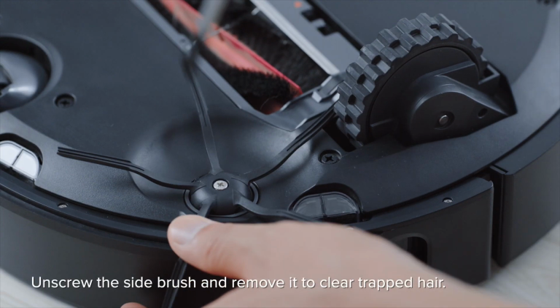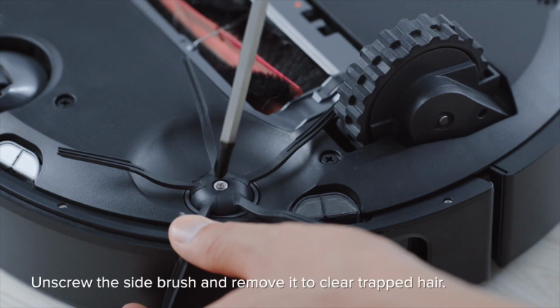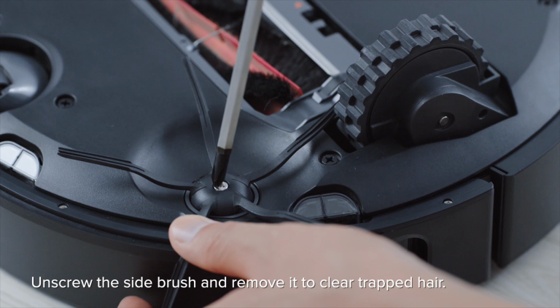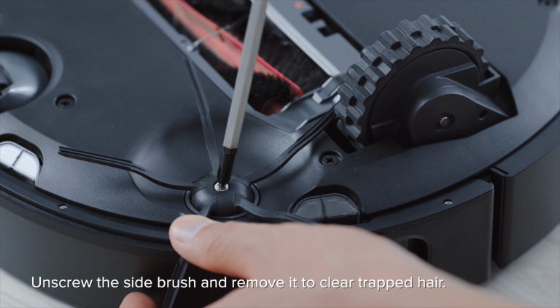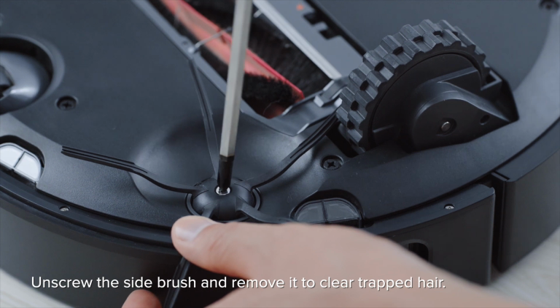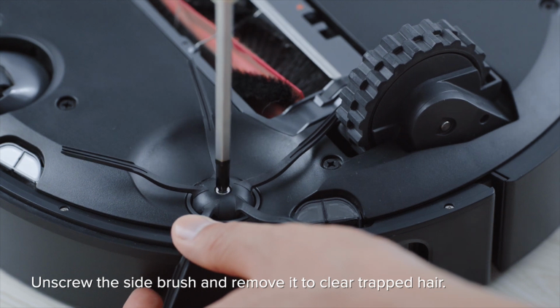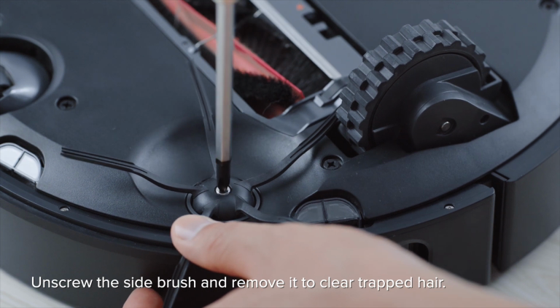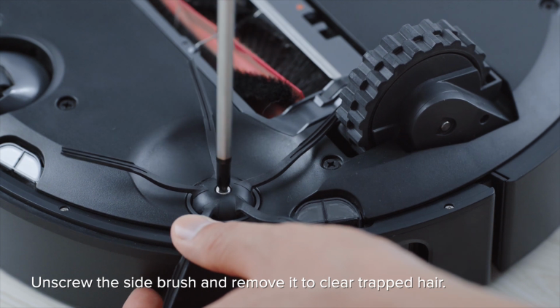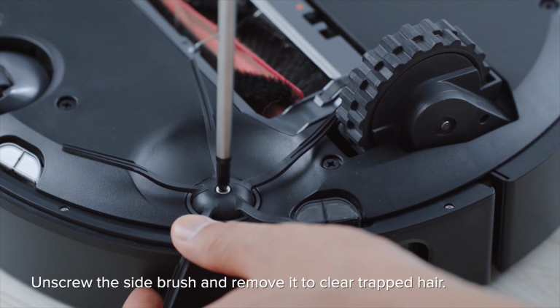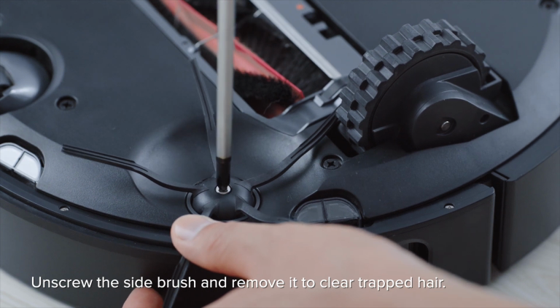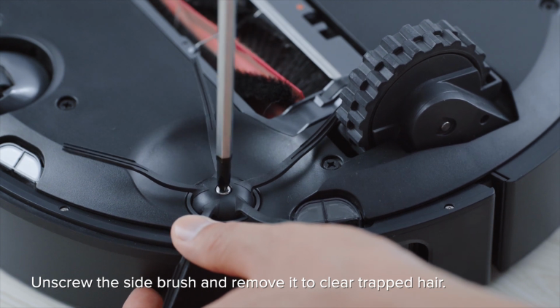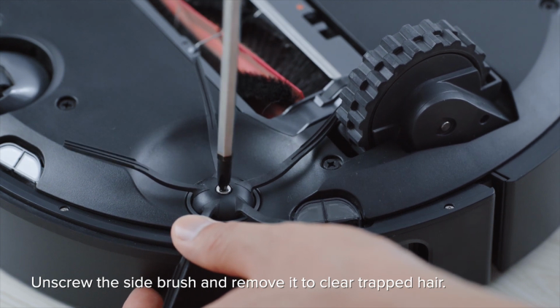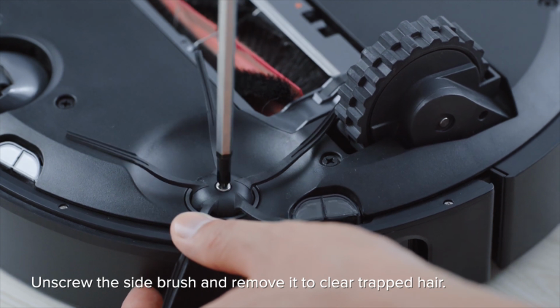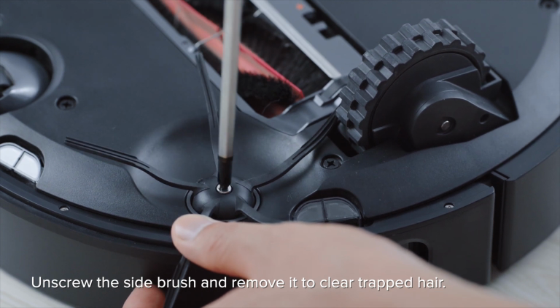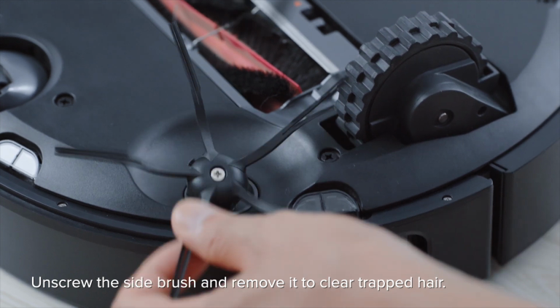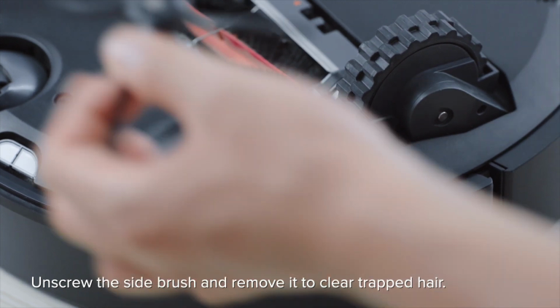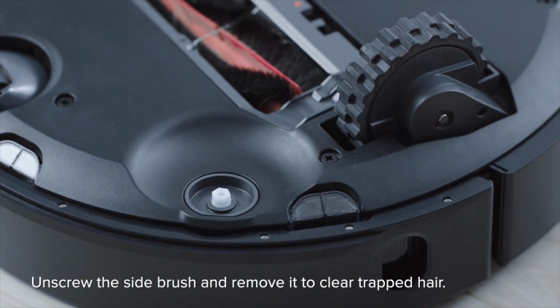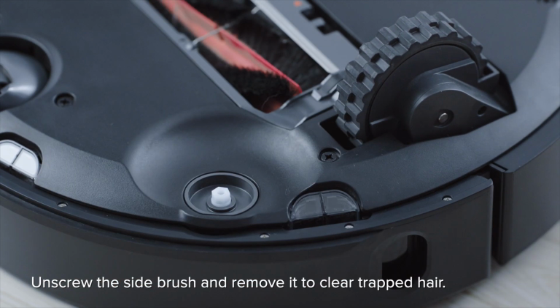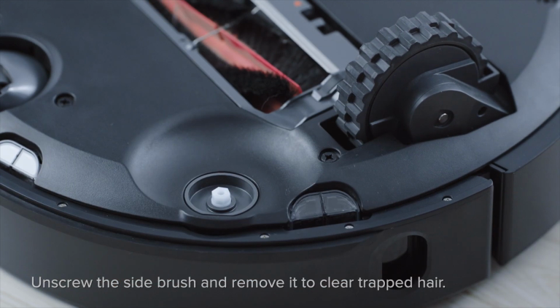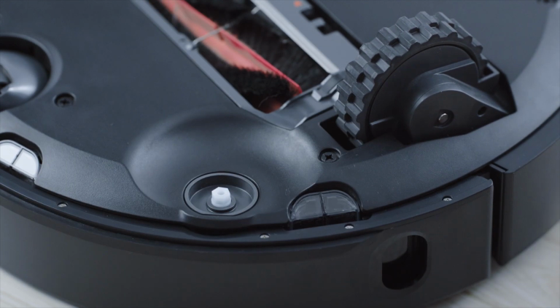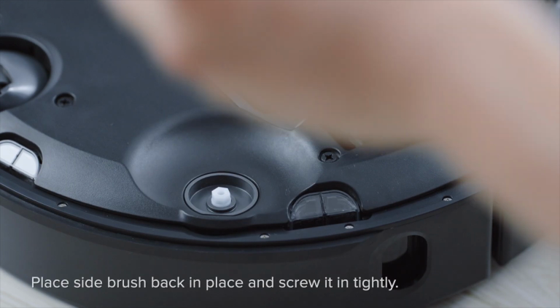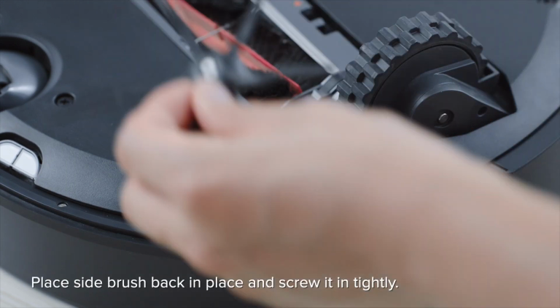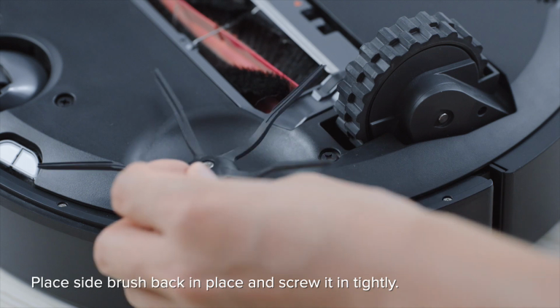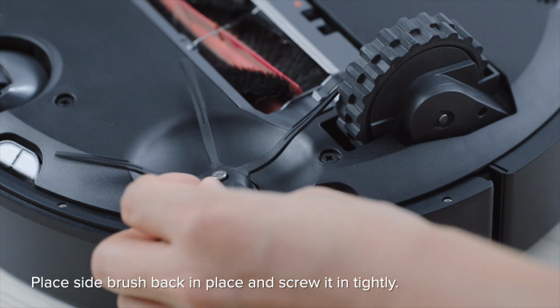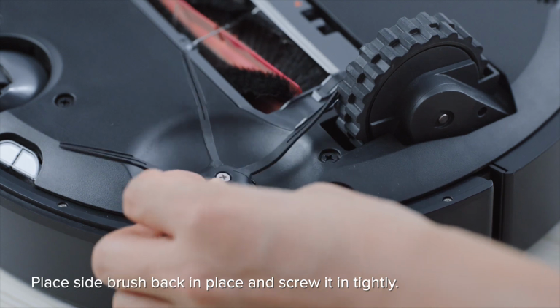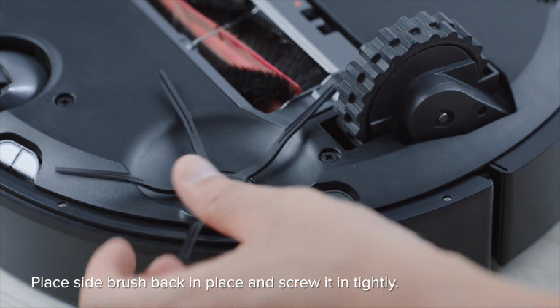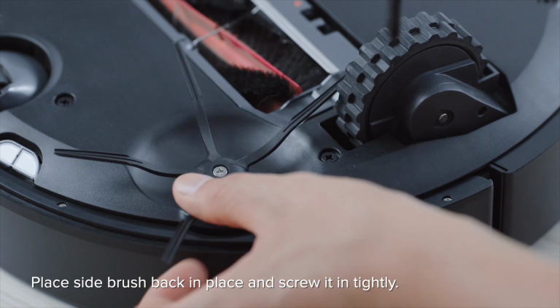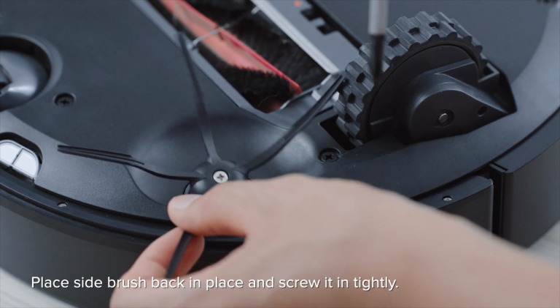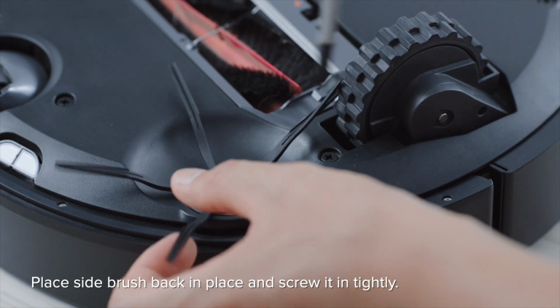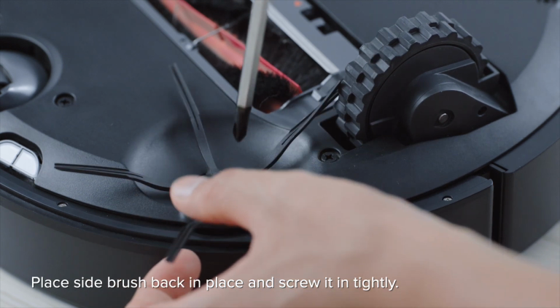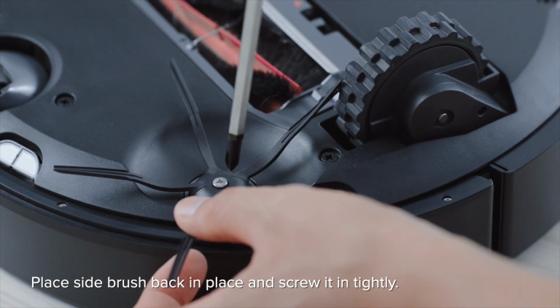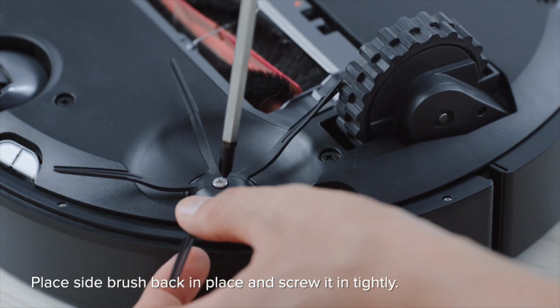Unscrew the side brush and remove it to clear trapped hair. Place the side brush back in place and screw it in tightly.